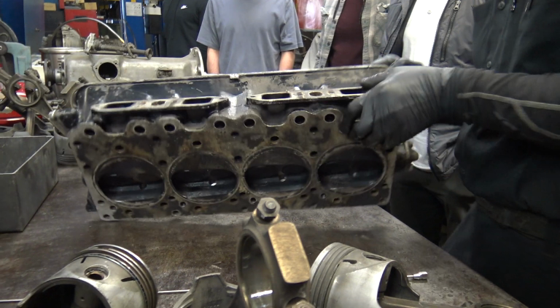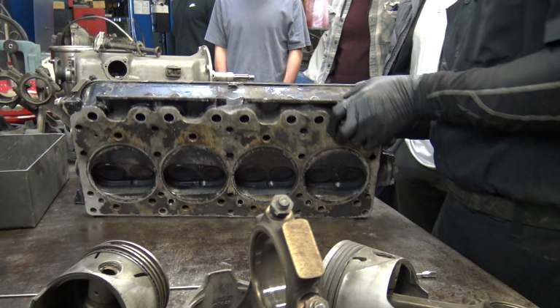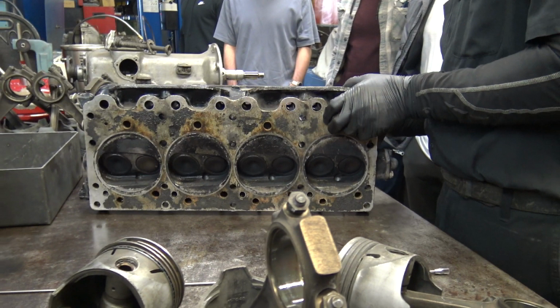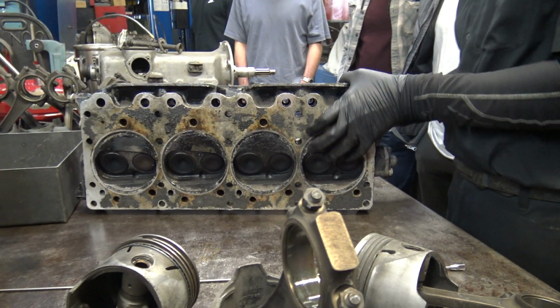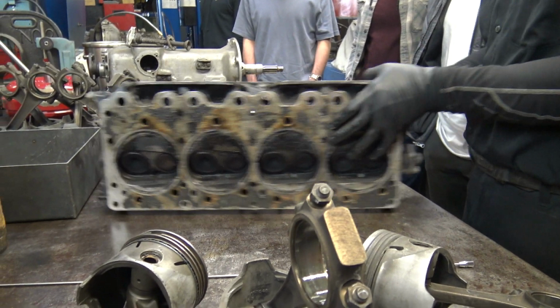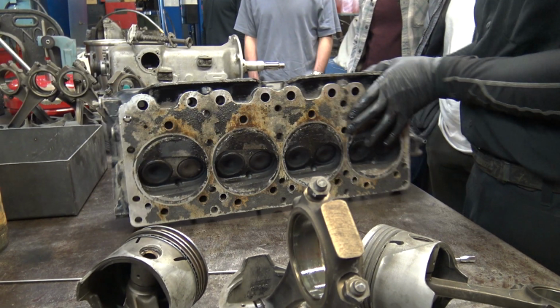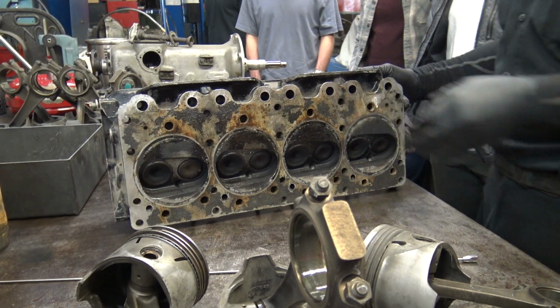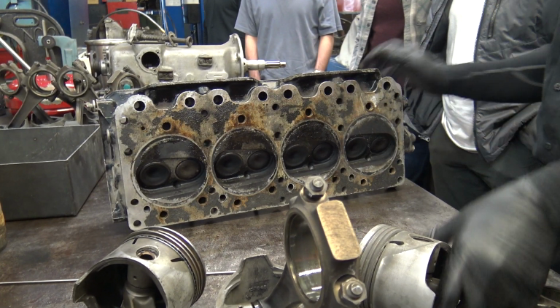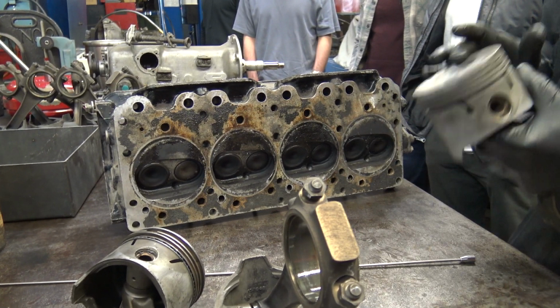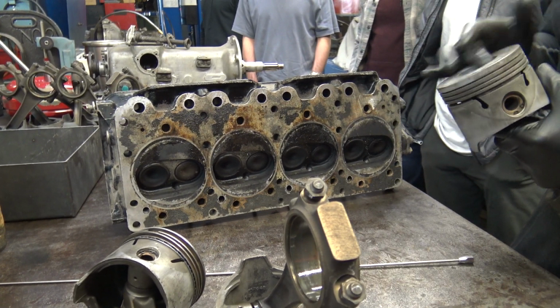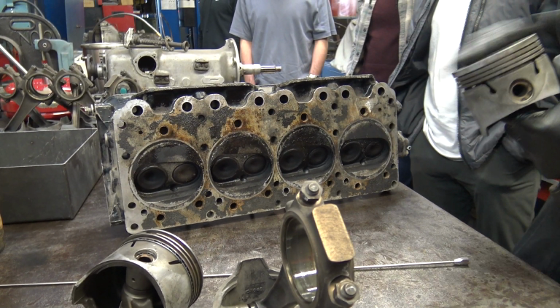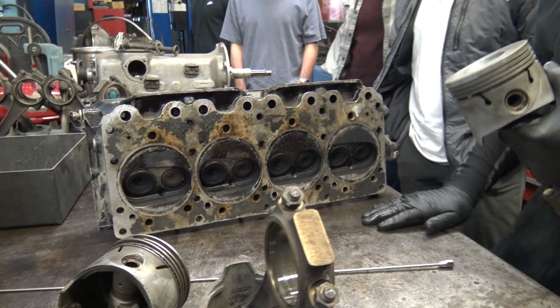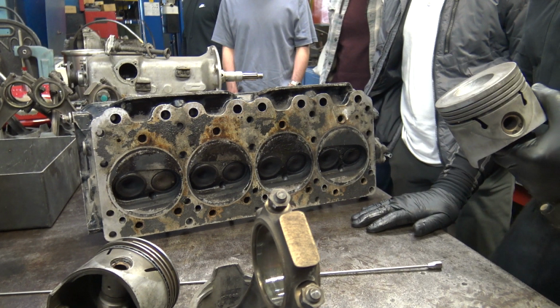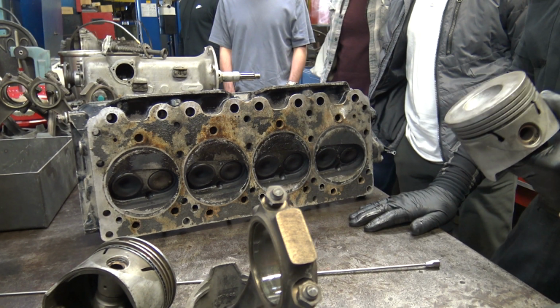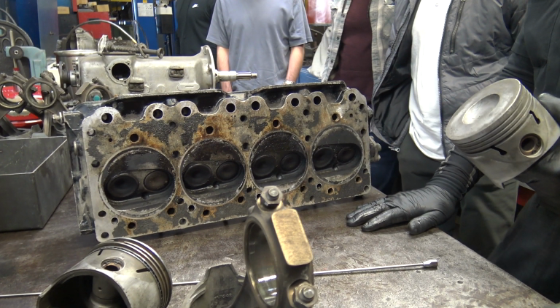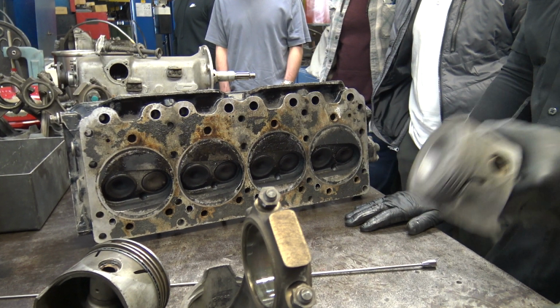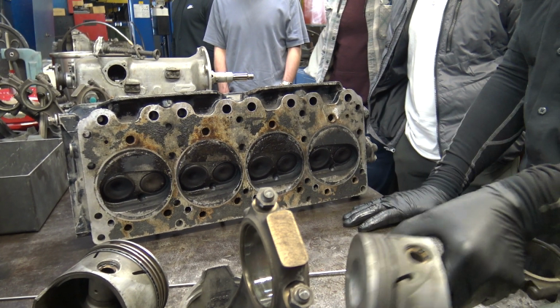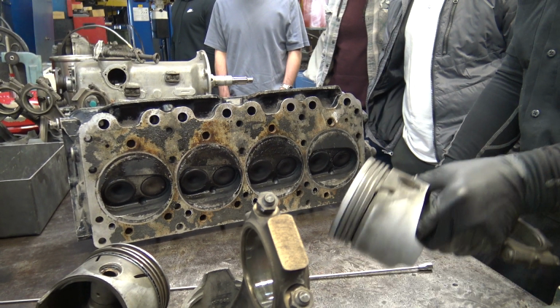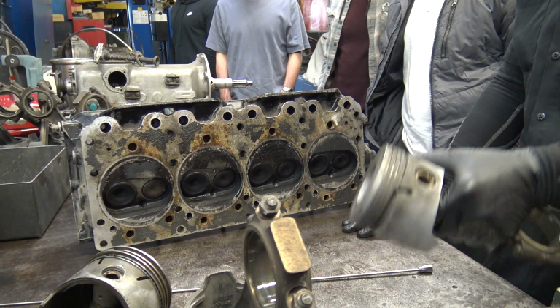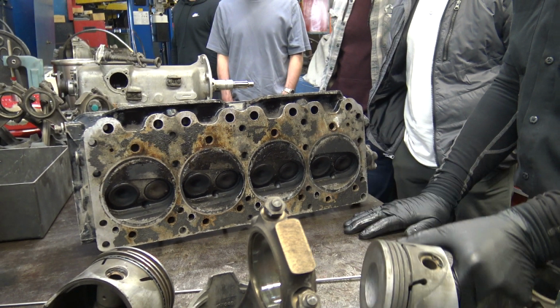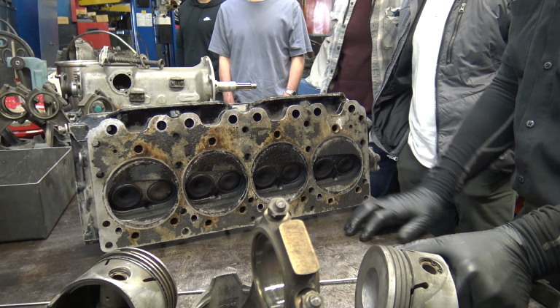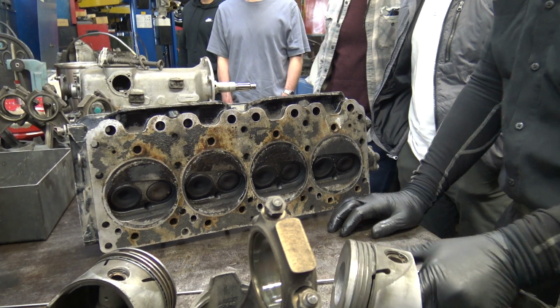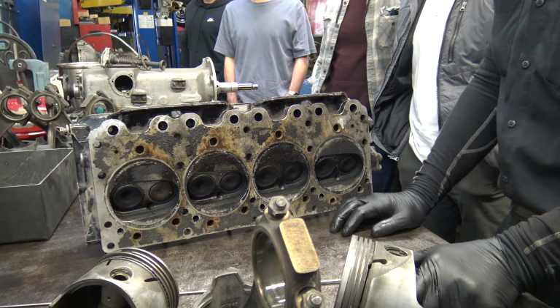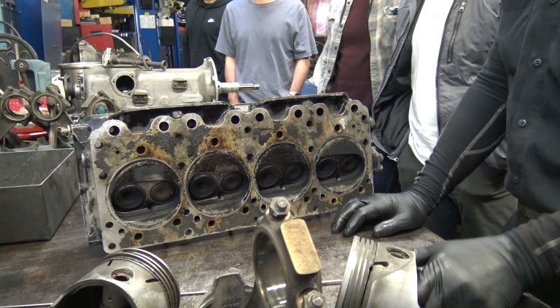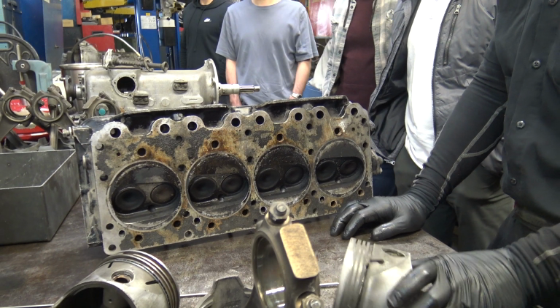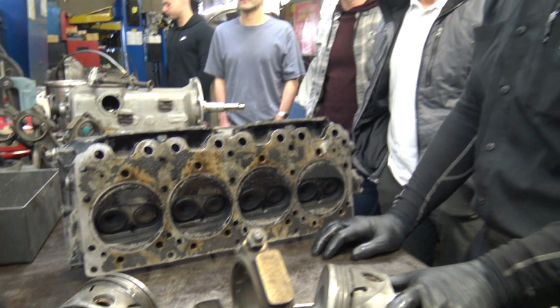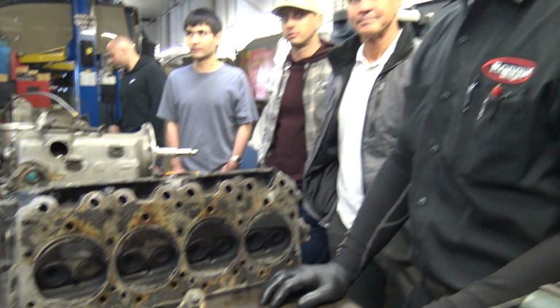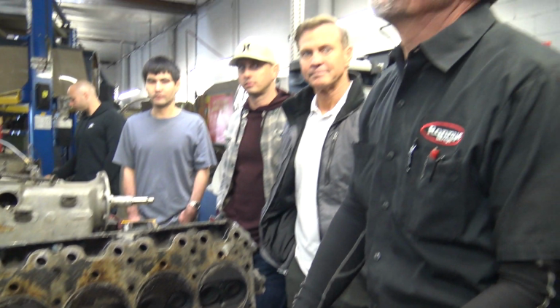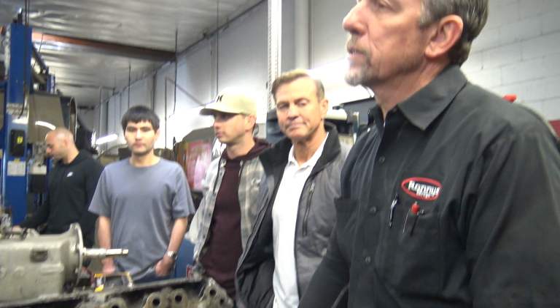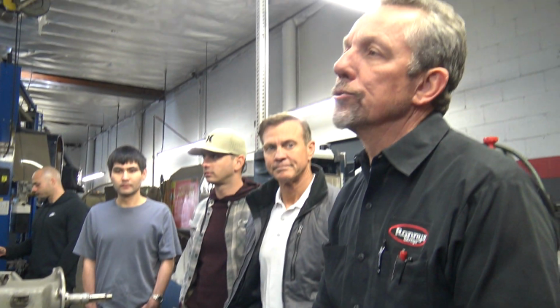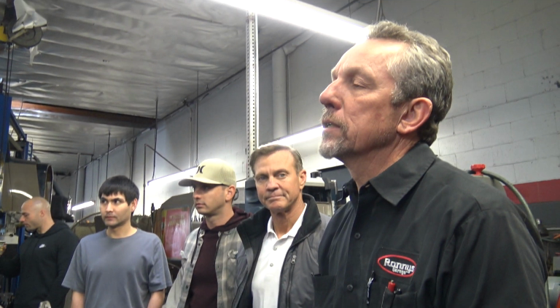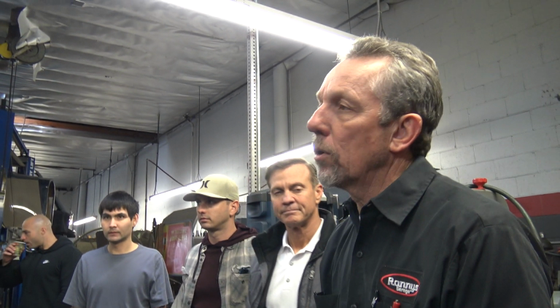I think it's eight to one on this one, with this dip. I think the flat tops are nine to one. Why did they want lower compression? It depends on the gas — gasoline quality, usually.